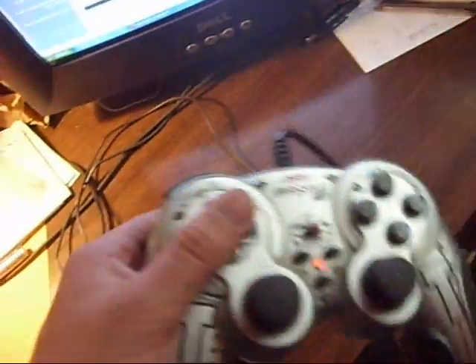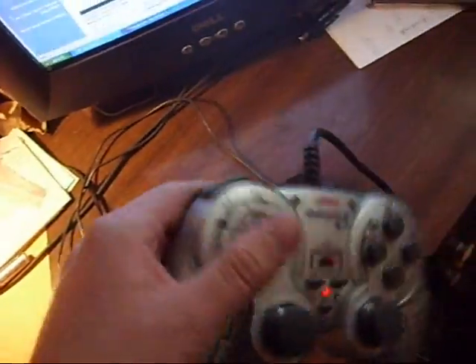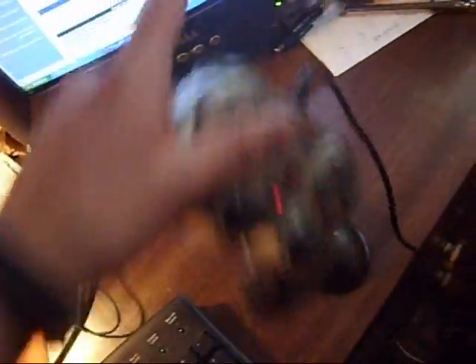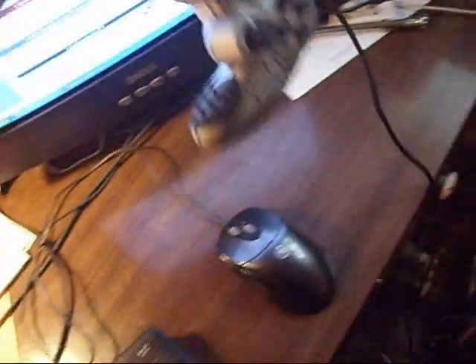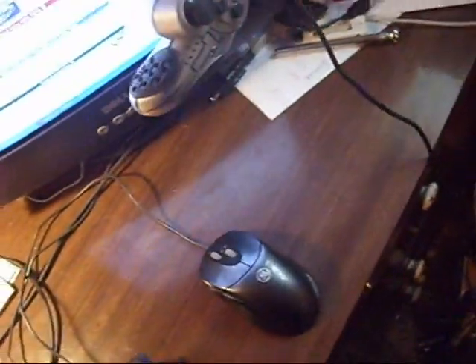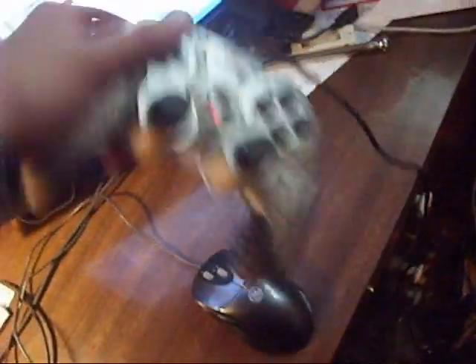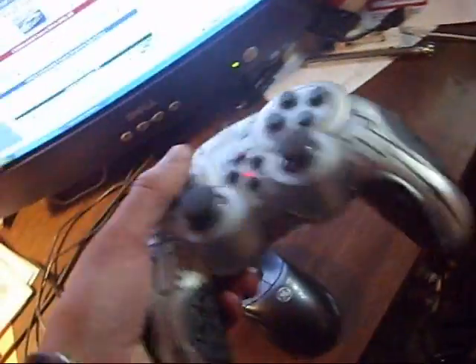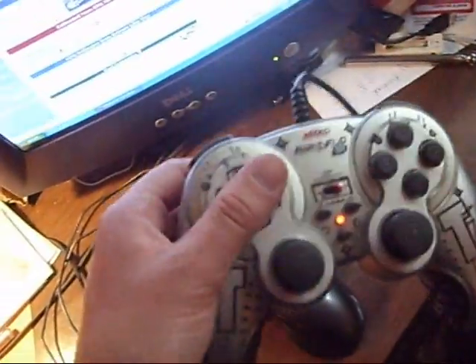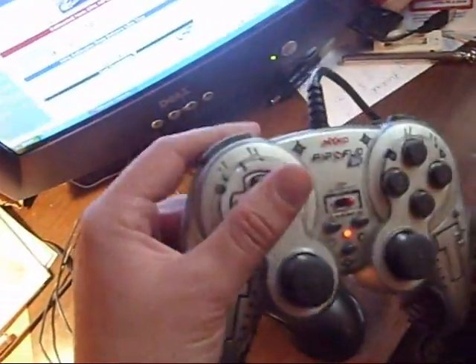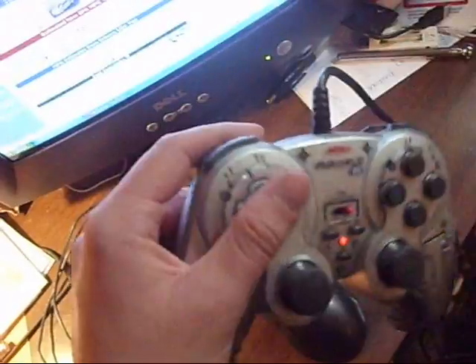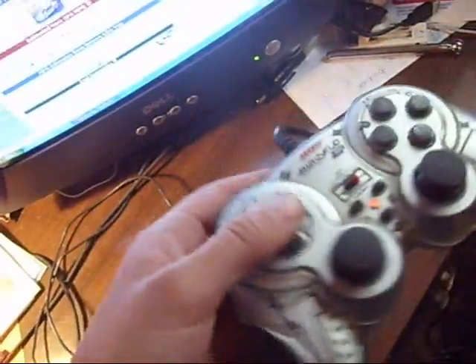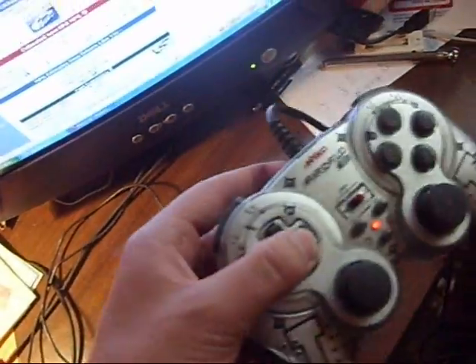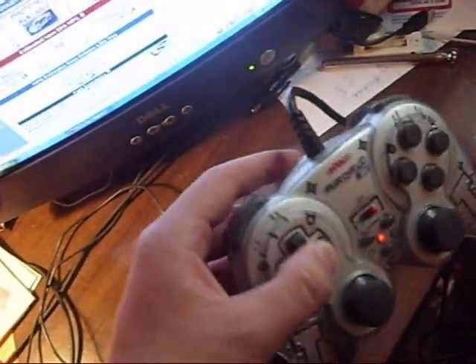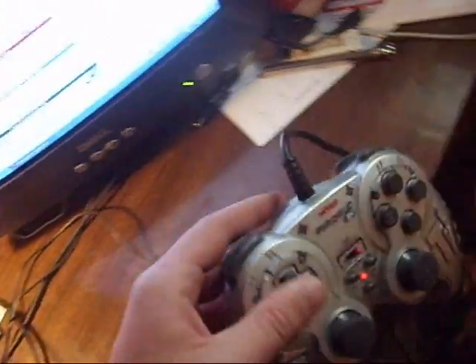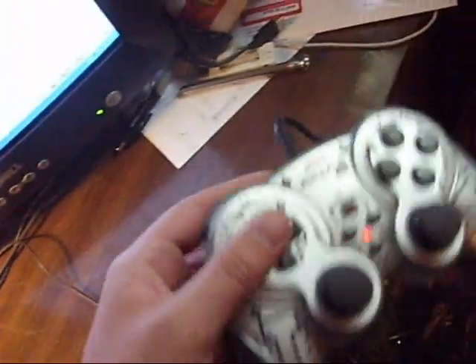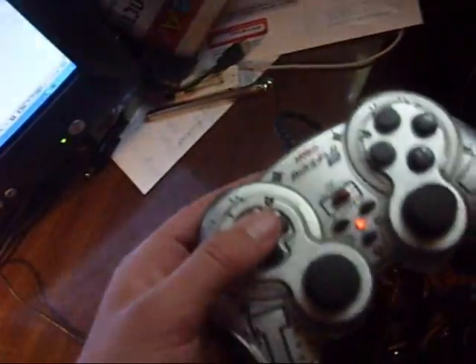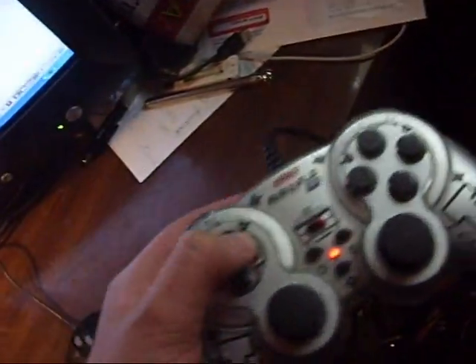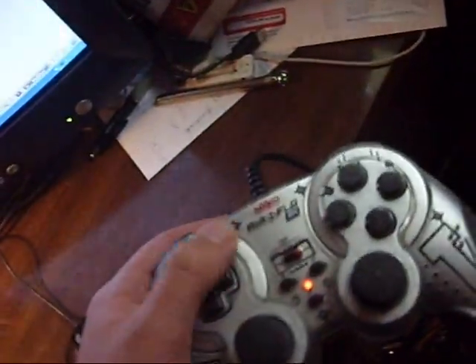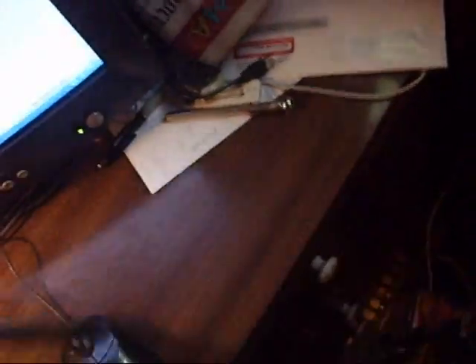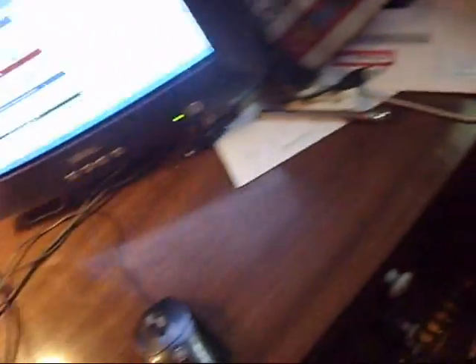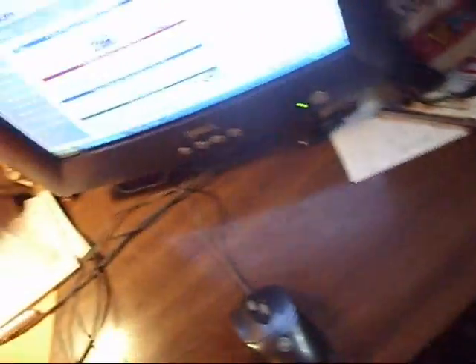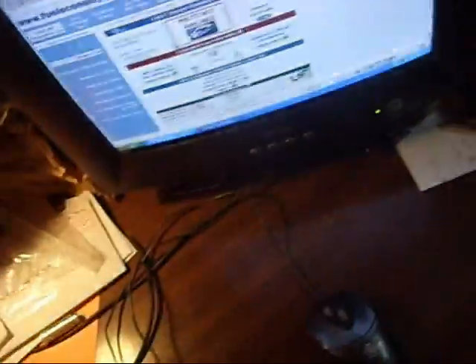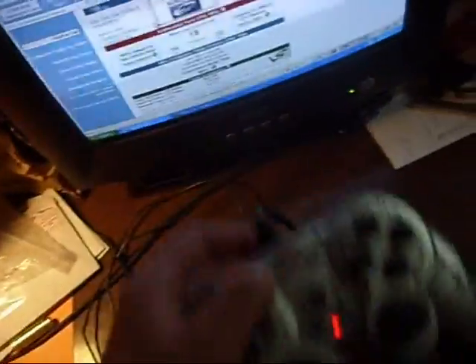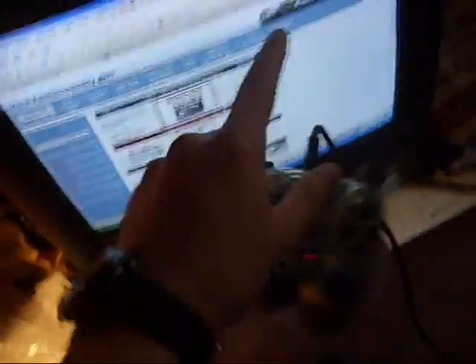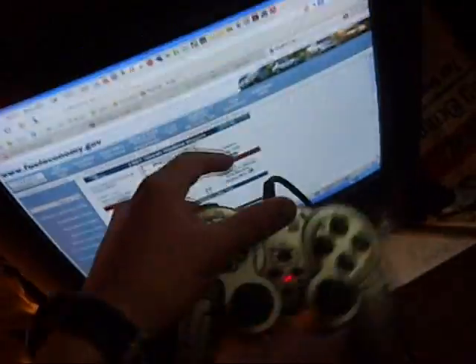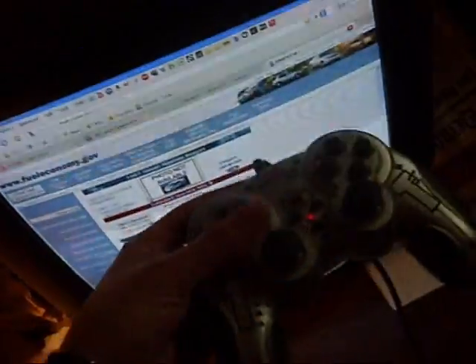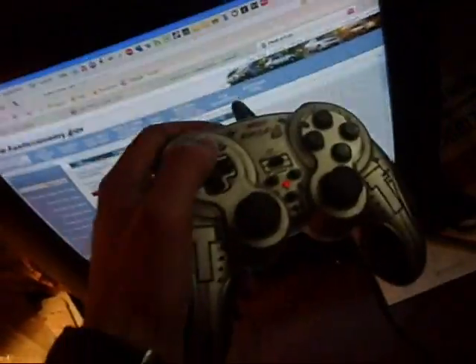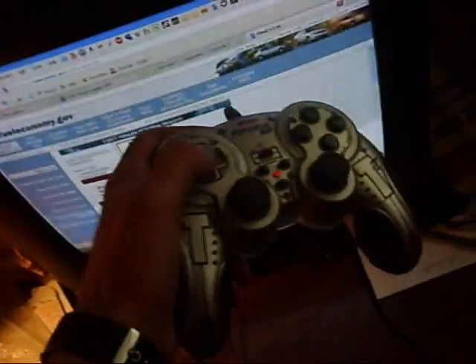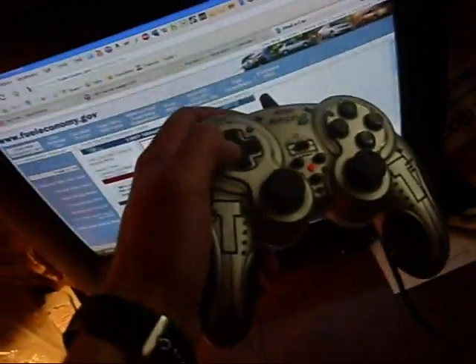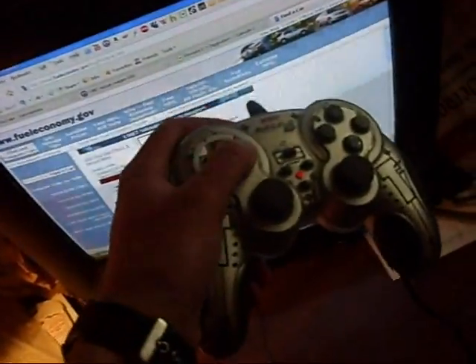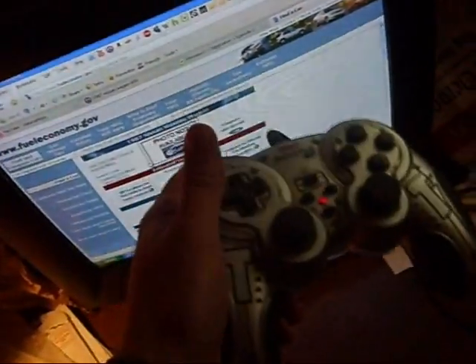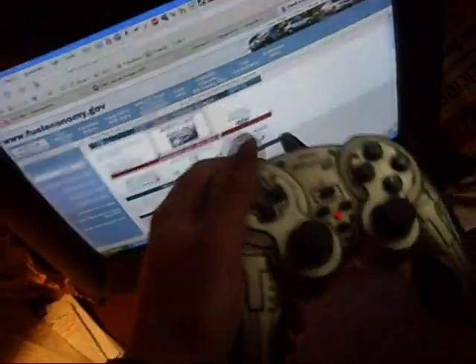I just looked it up on the computer, searched it, and bam, it was right there — installed it nice and easy. But what's weird is, on my emulator, you should be able to set up, down, left, right — but no, you can't do that.